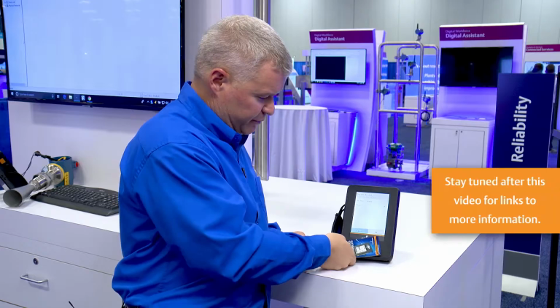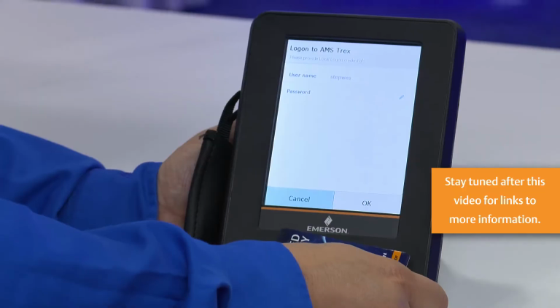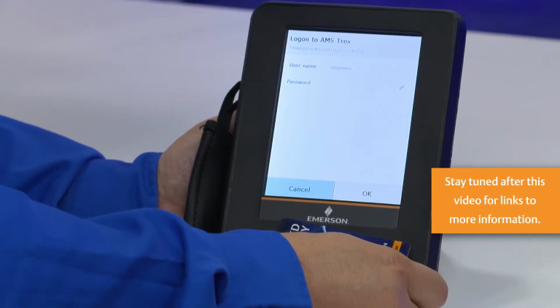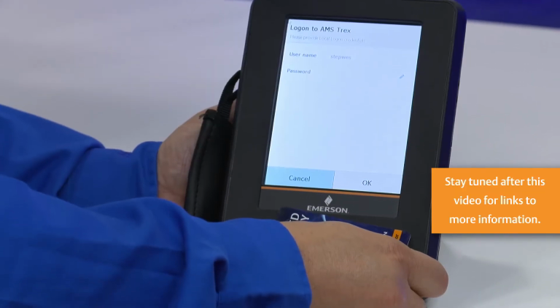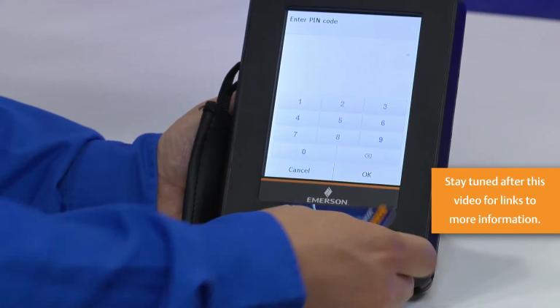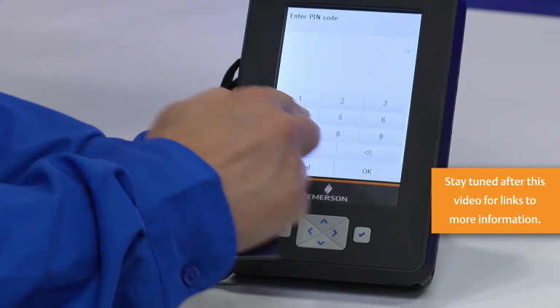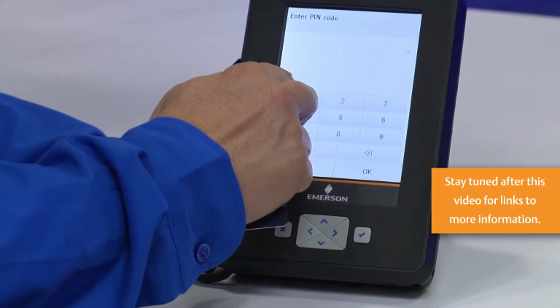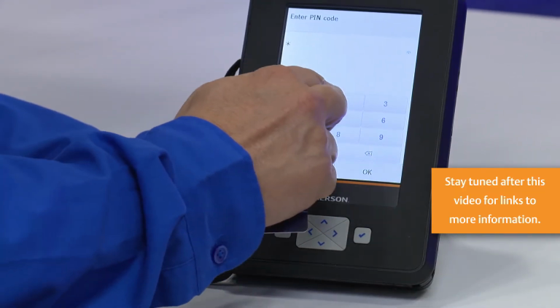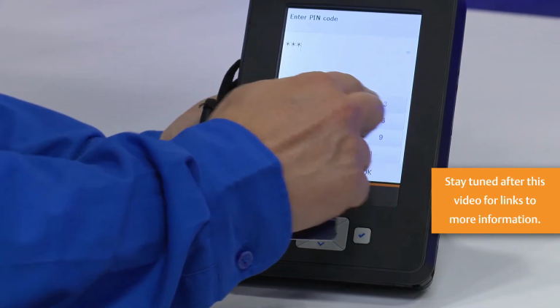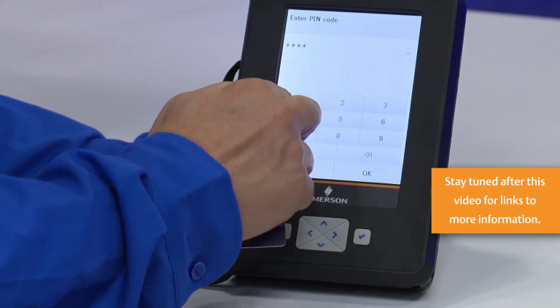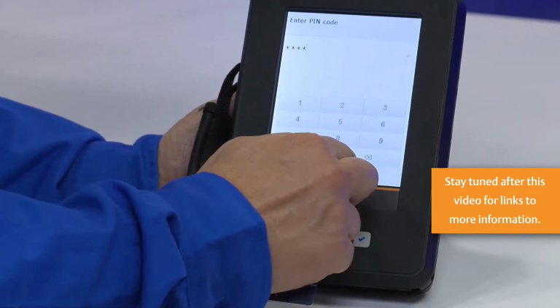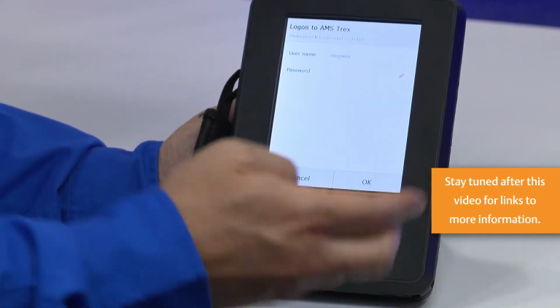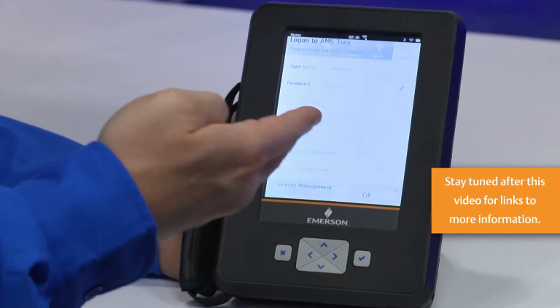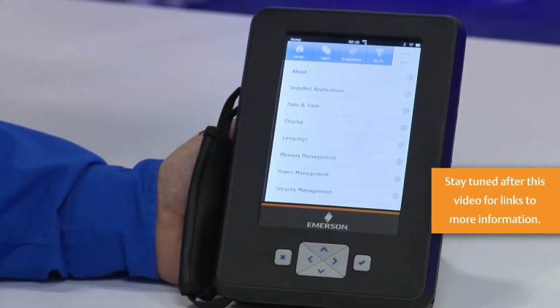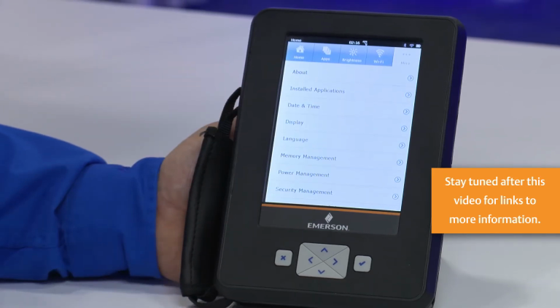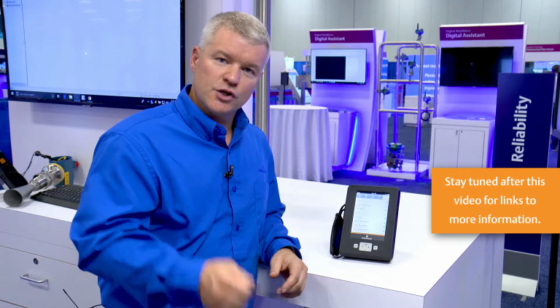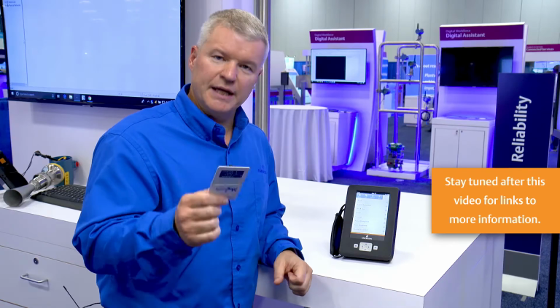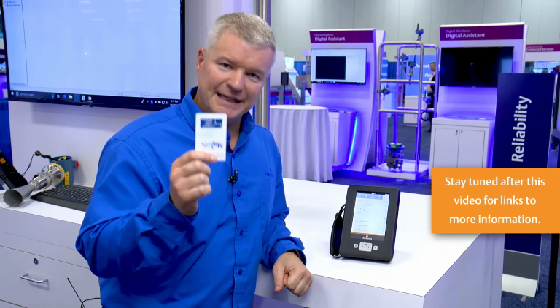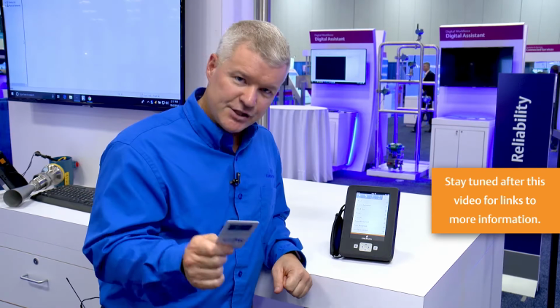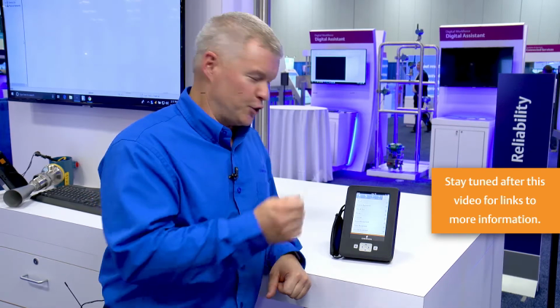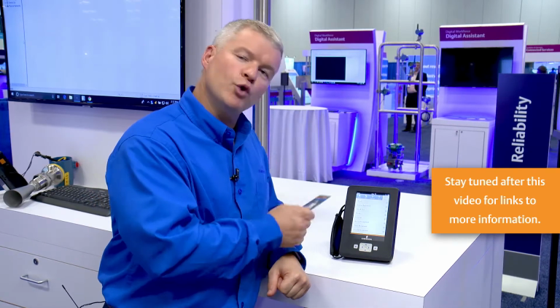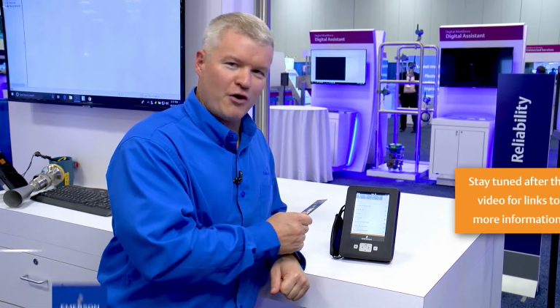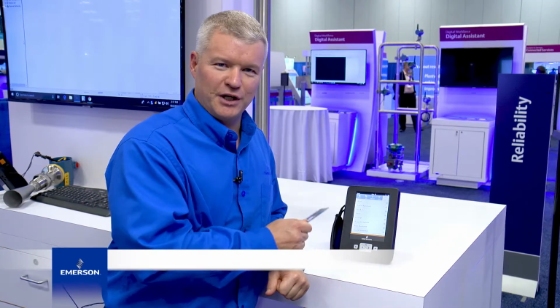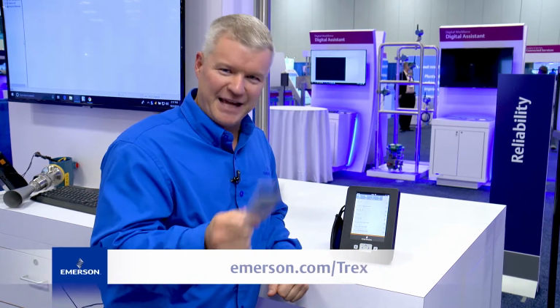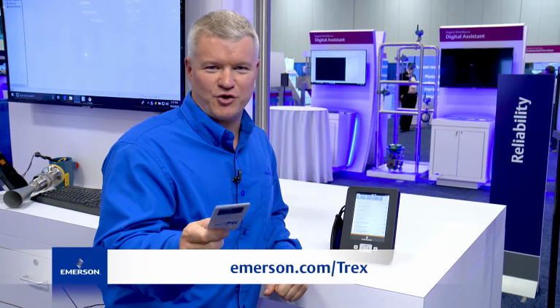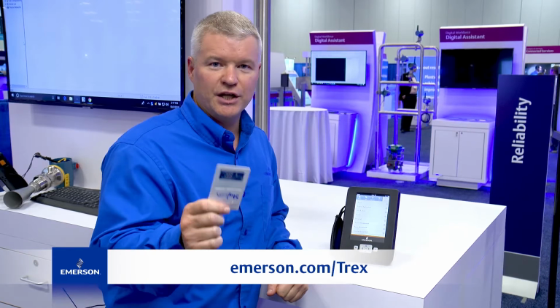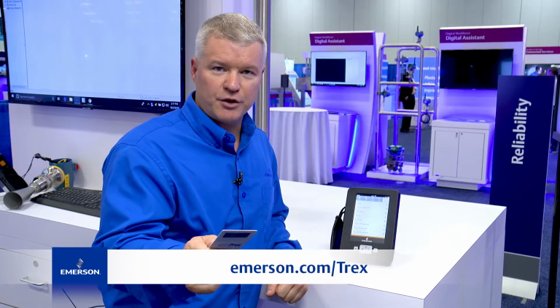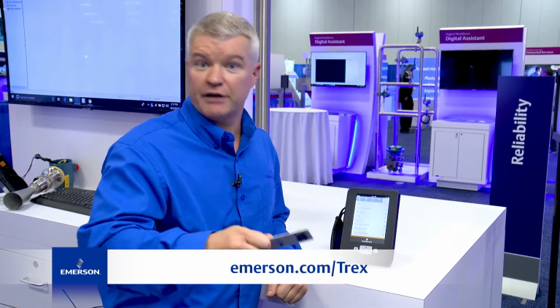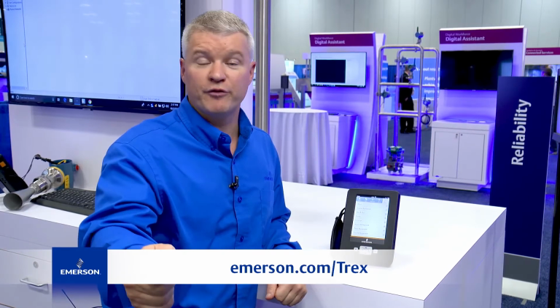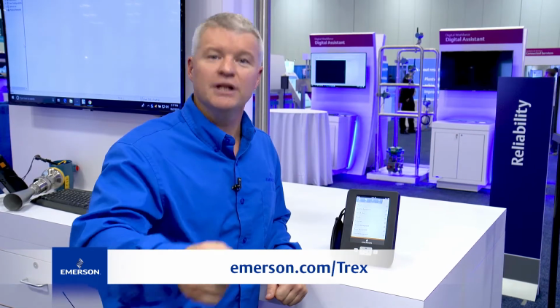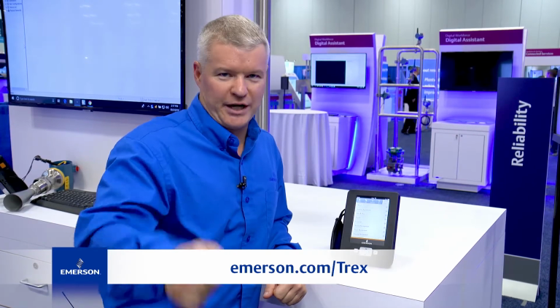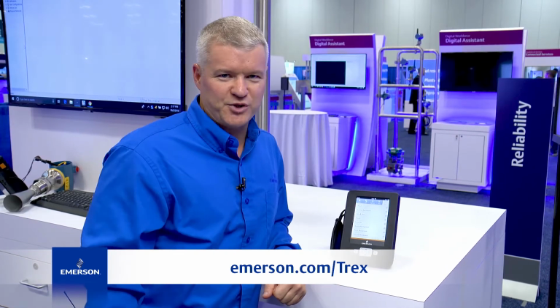So, we simply place the card in front of the unit, enter our pin, and we're back in business. Making it easier to use the tool you already know and love — the AMS Trex Device Communicator. For more information, check out our website.